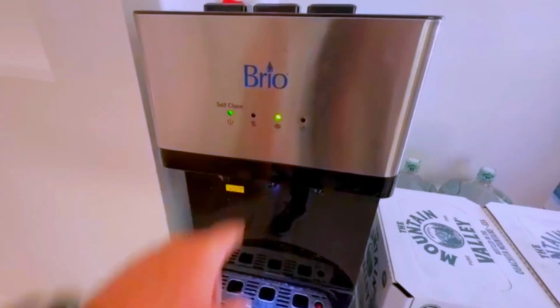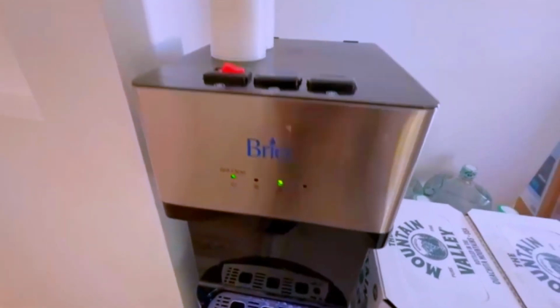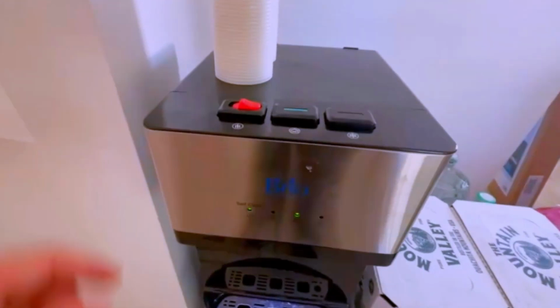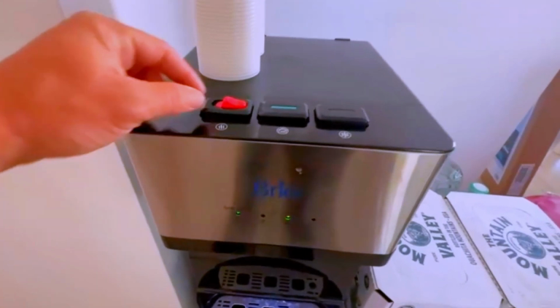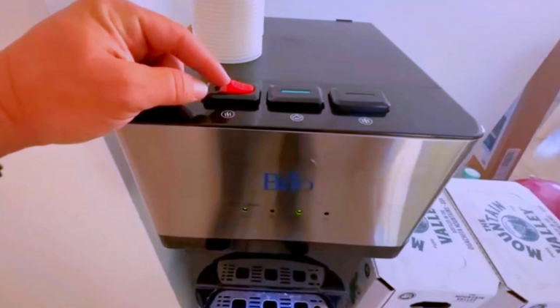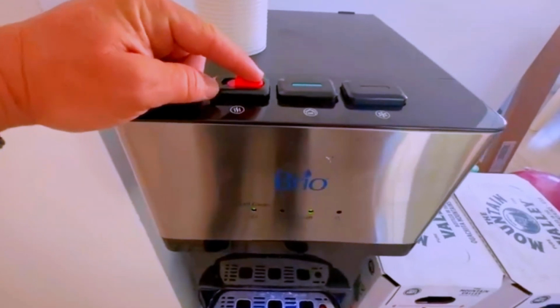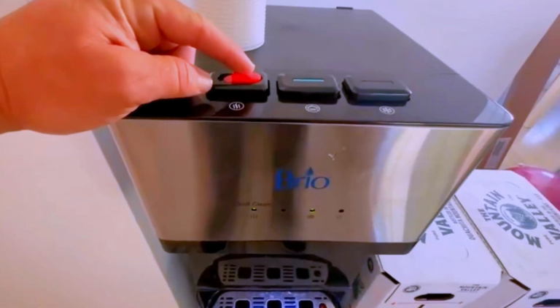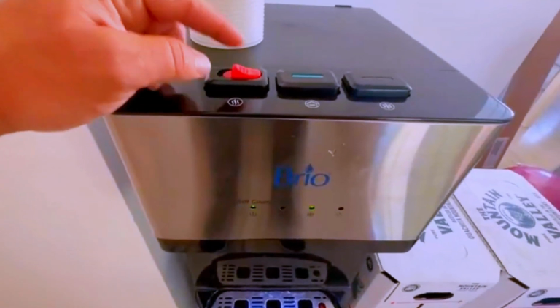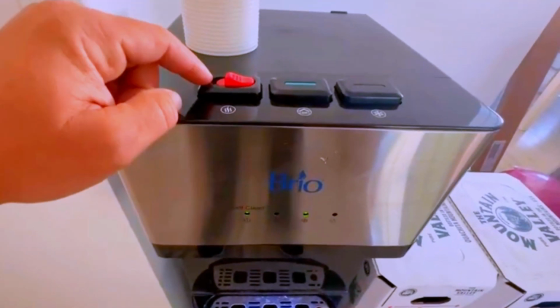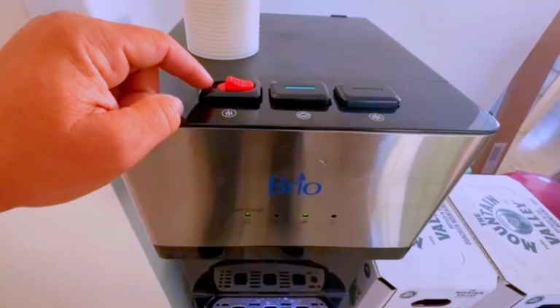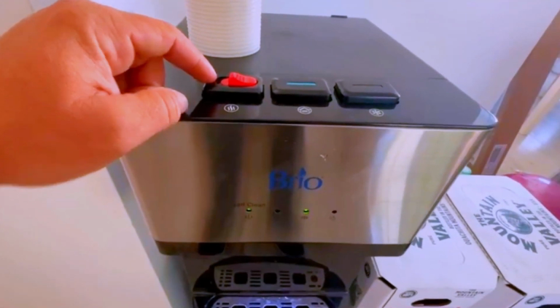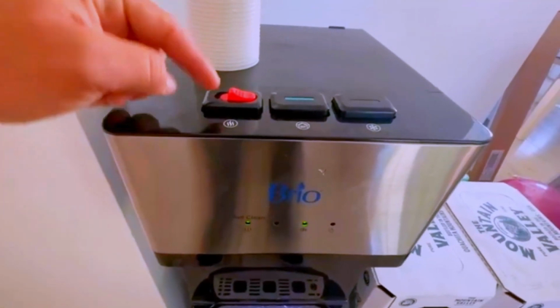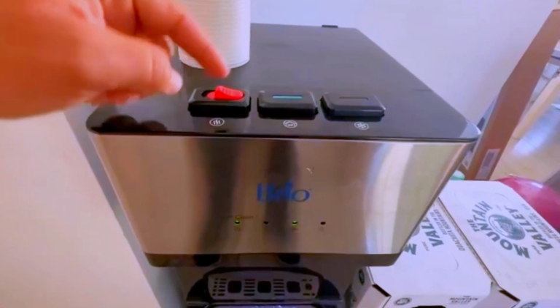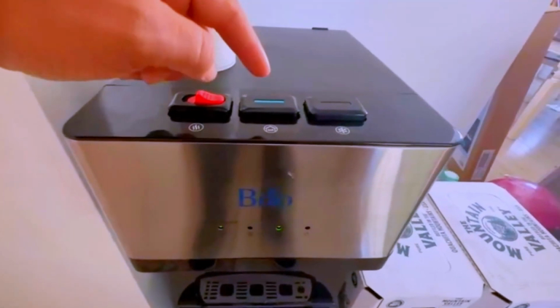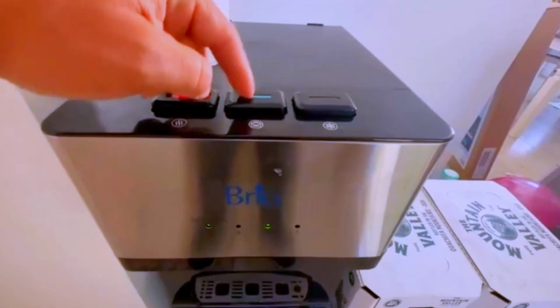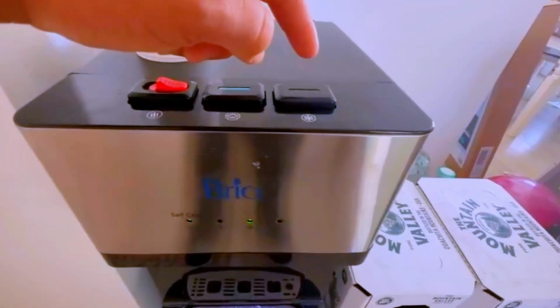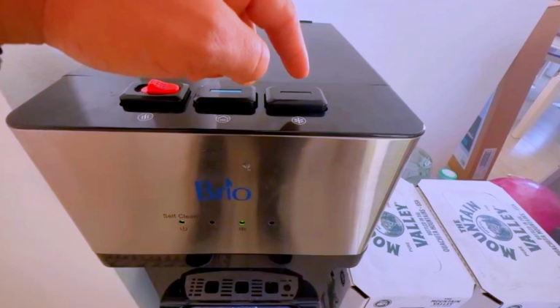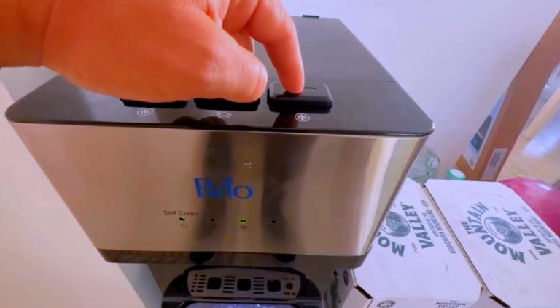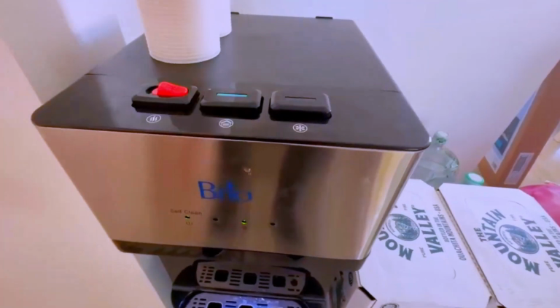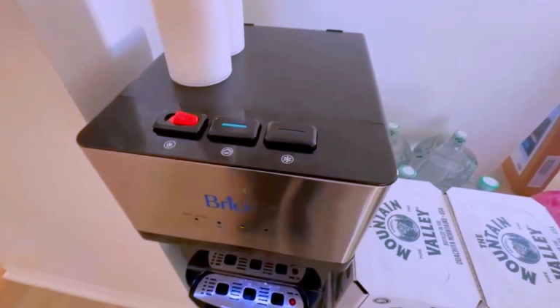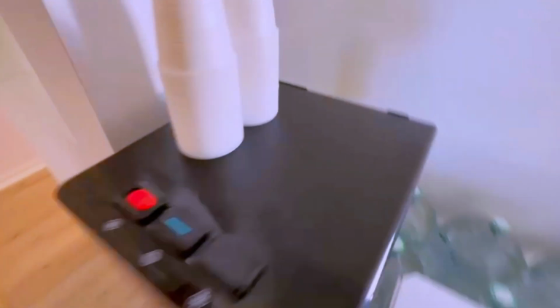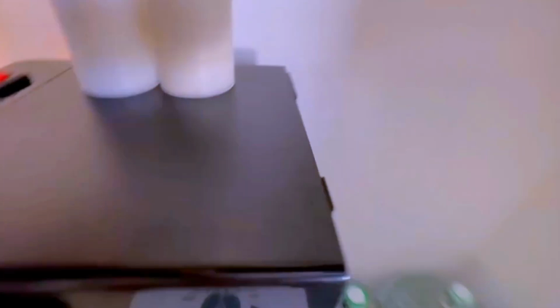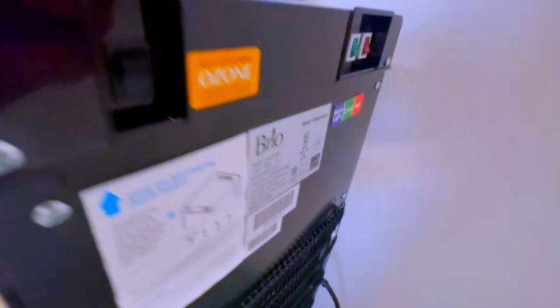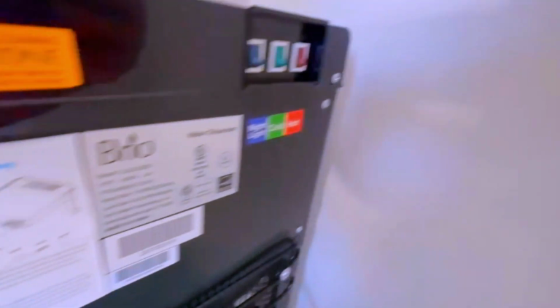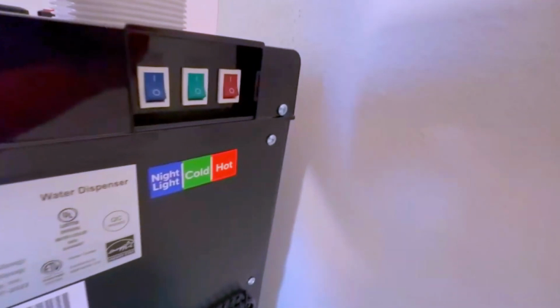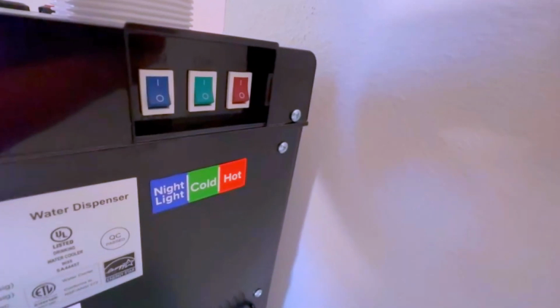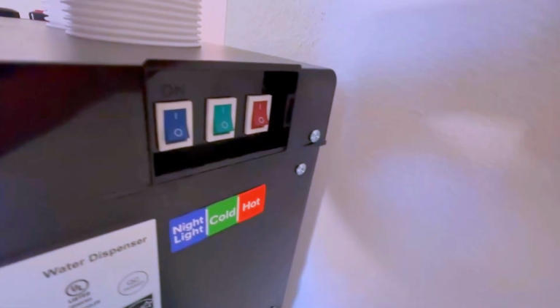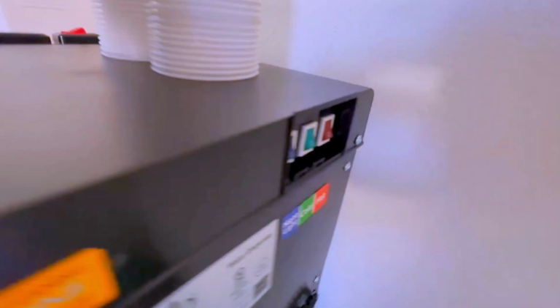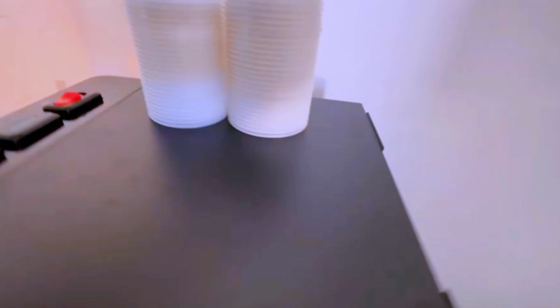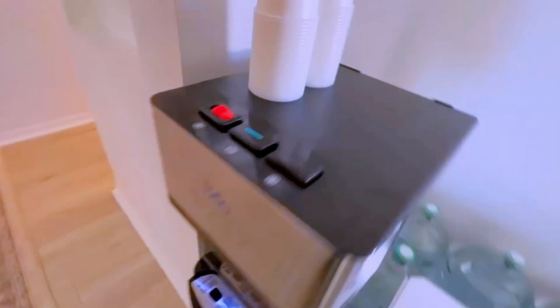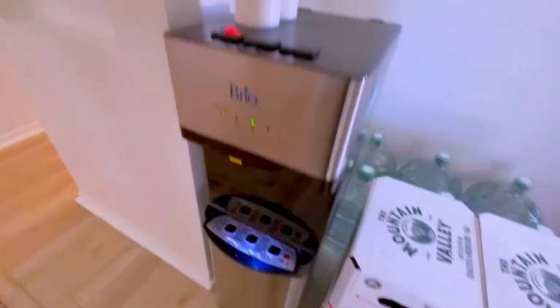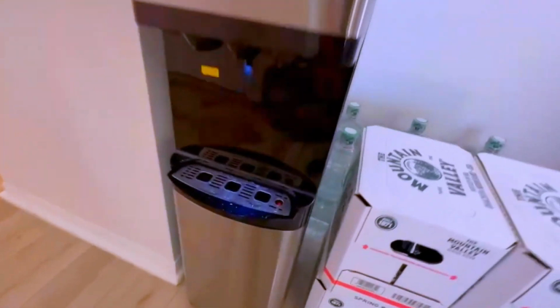I have my cold water on and also my hot water on. Cool thing is, when you want to use the hot water, there's a child safety lock and the buttons push from the top. You have hot water, room temperature water, and cold water. You can also turn that off right there from the back.